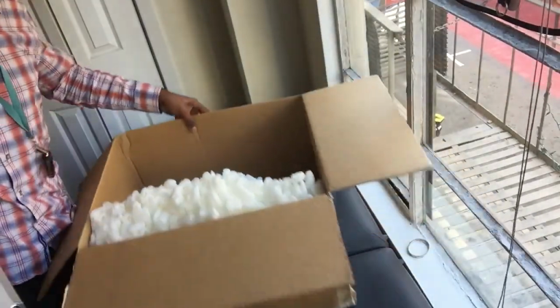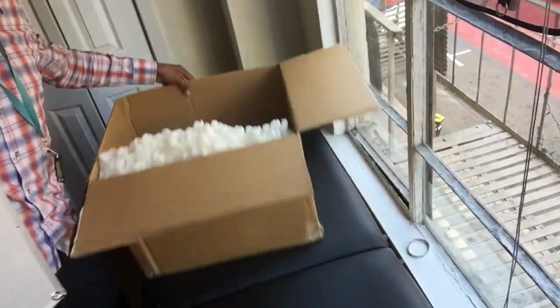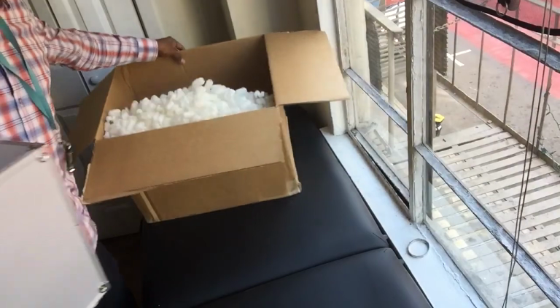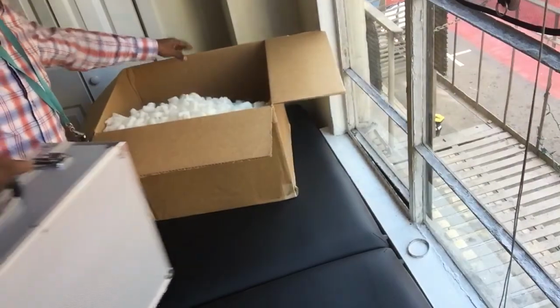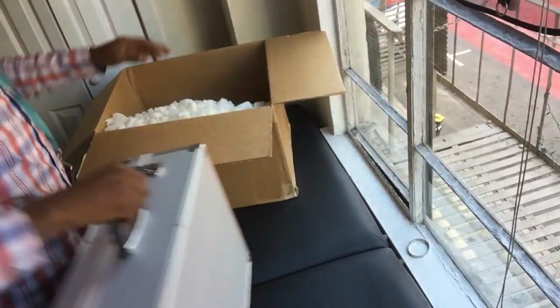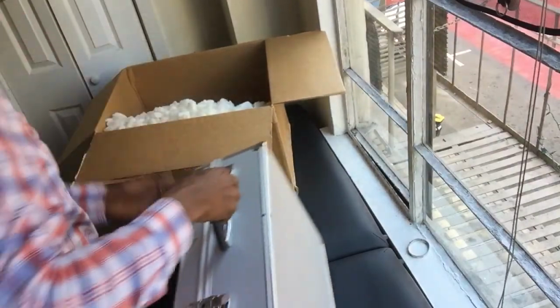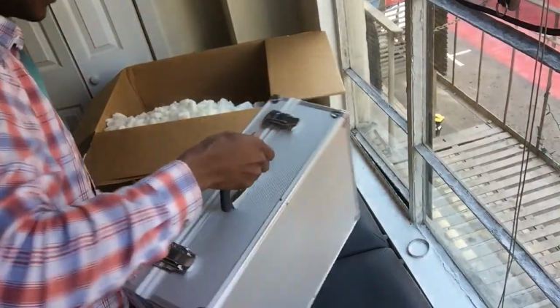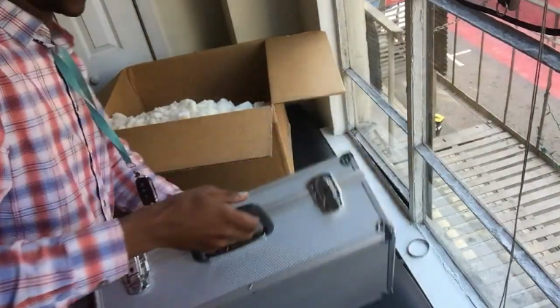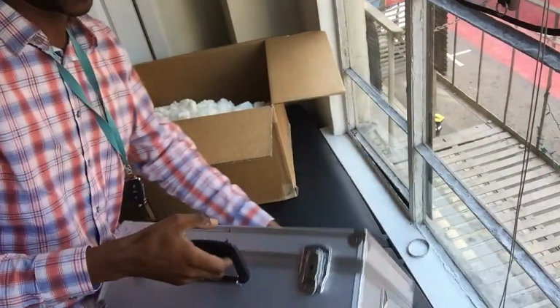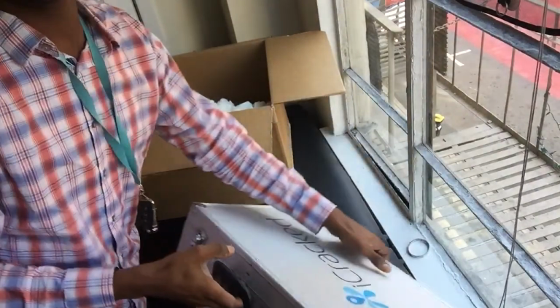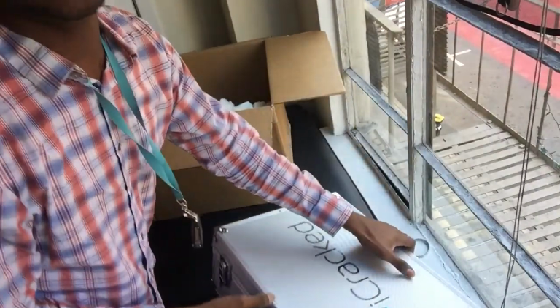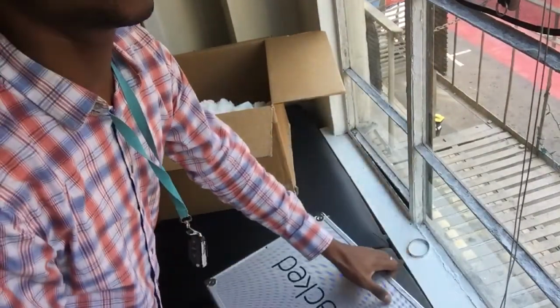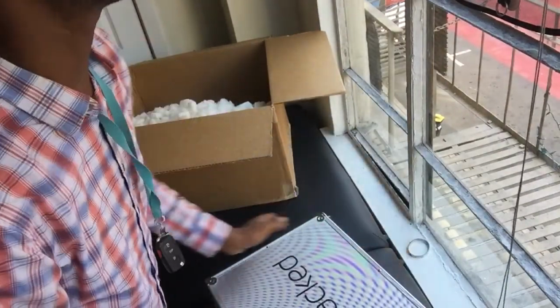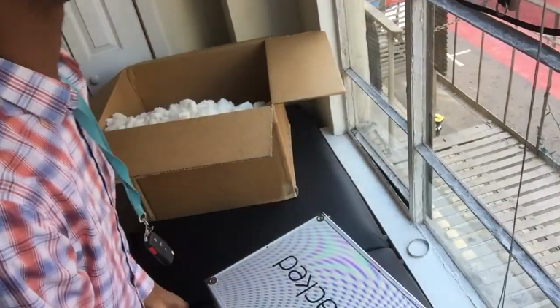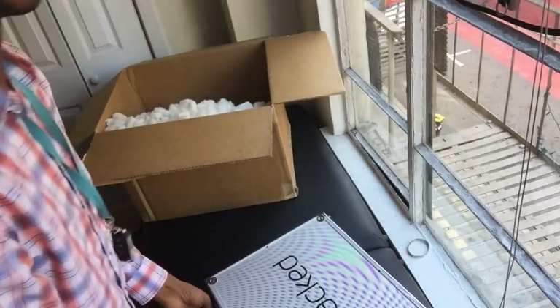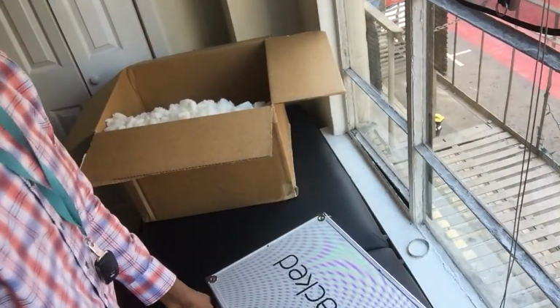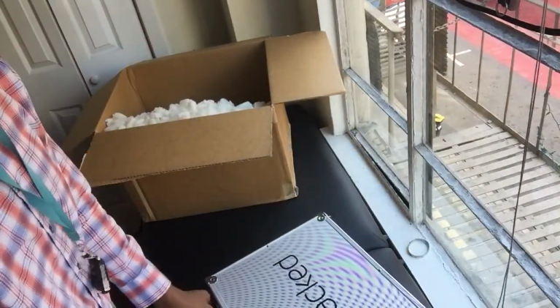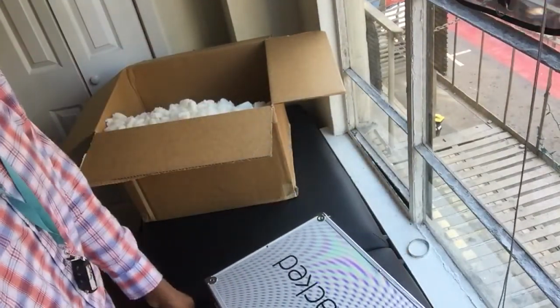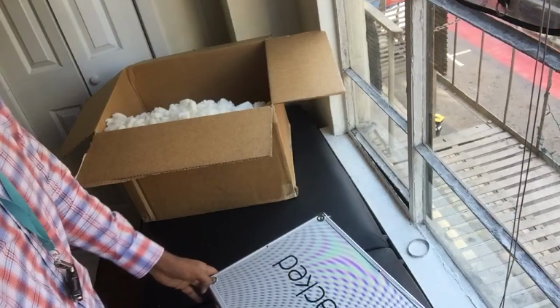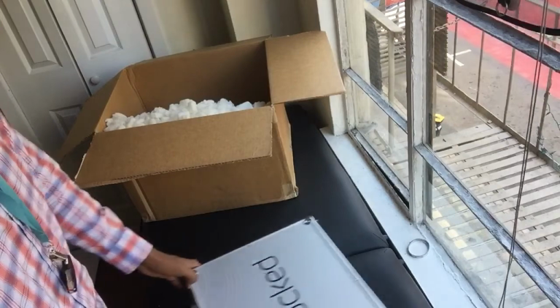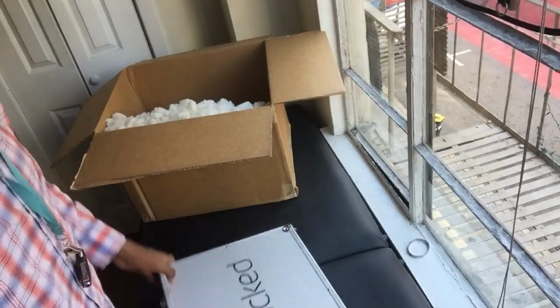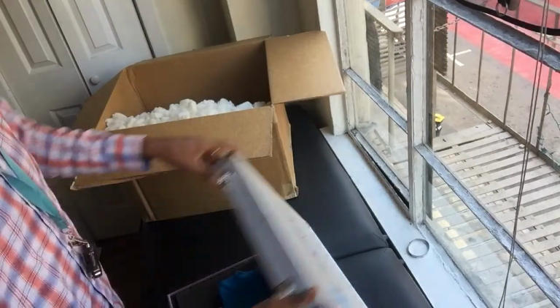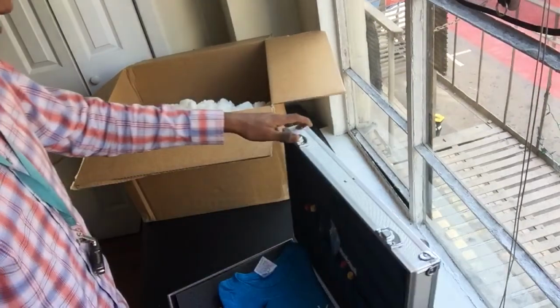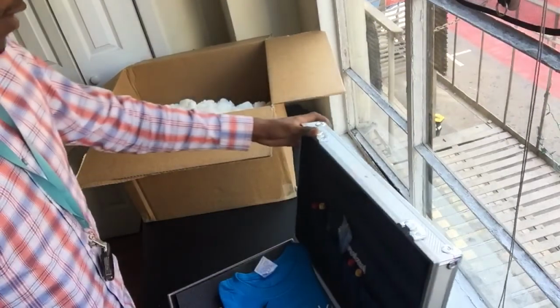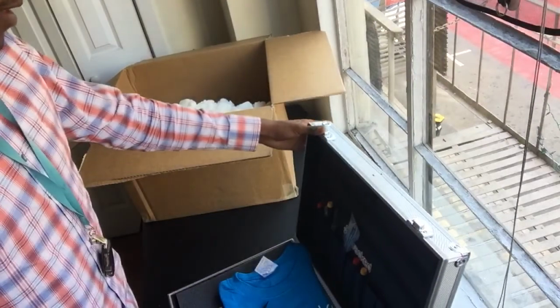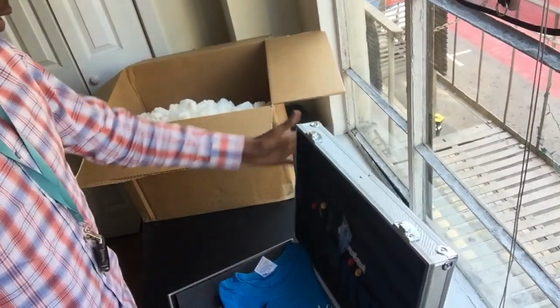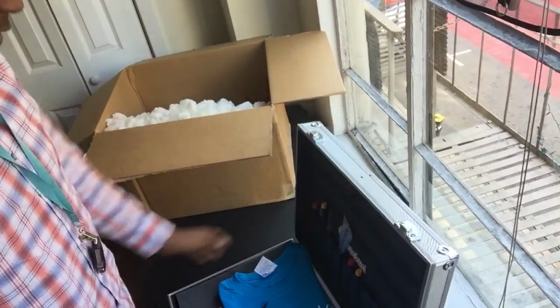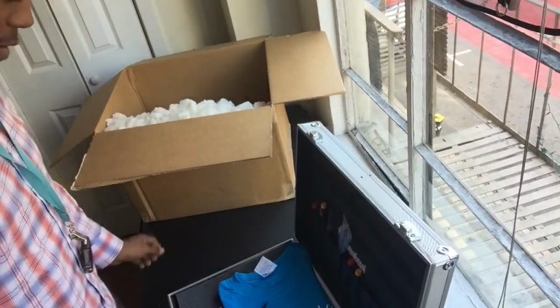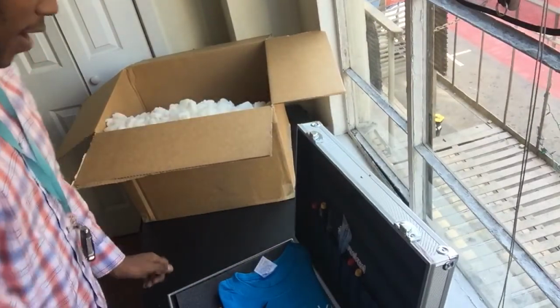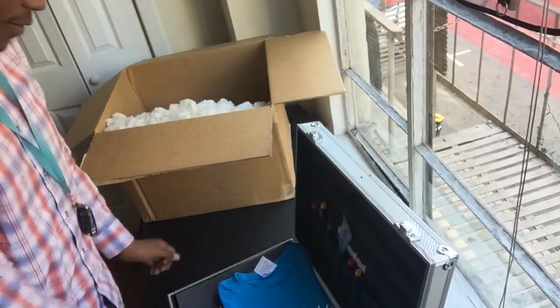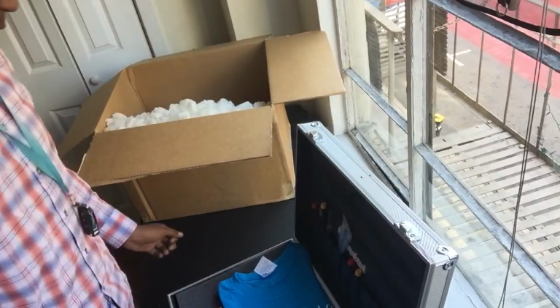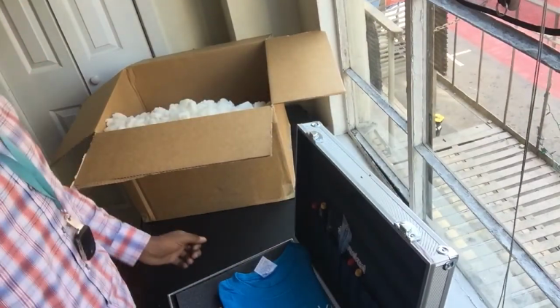Wow, when I paid $600 for this, I didn't know it came with all this stuff. I thought it just came with the online test. Wow, this is pretty cool.